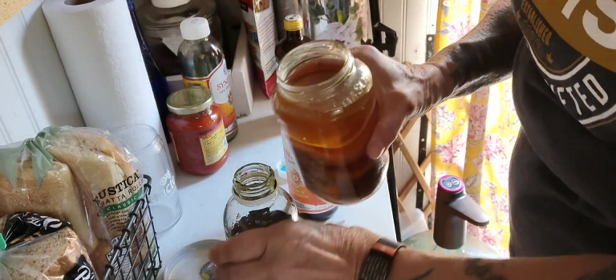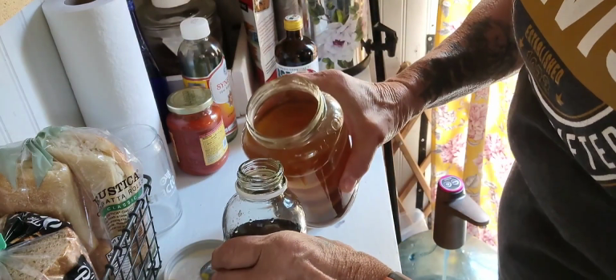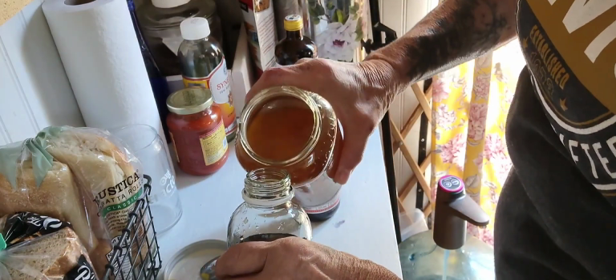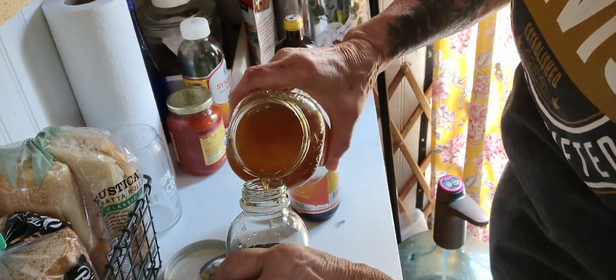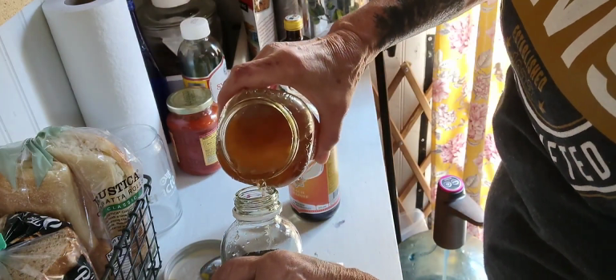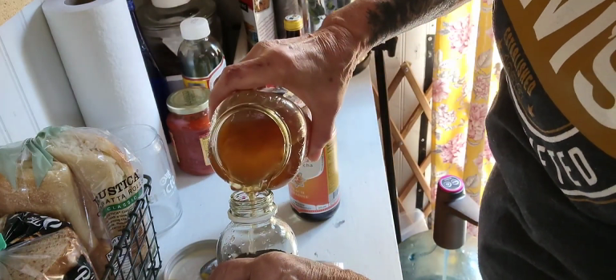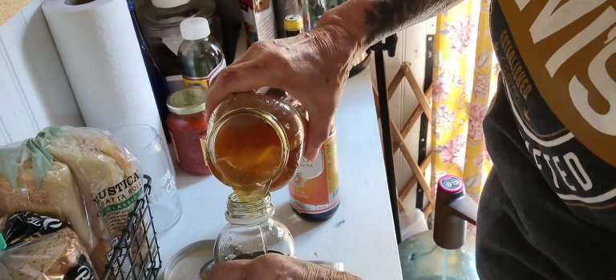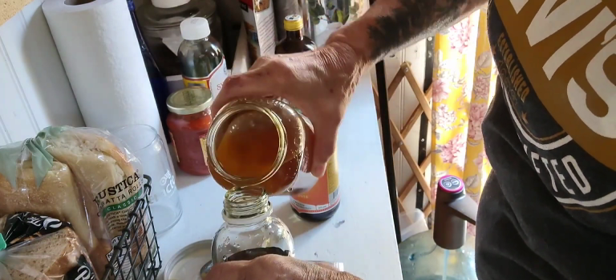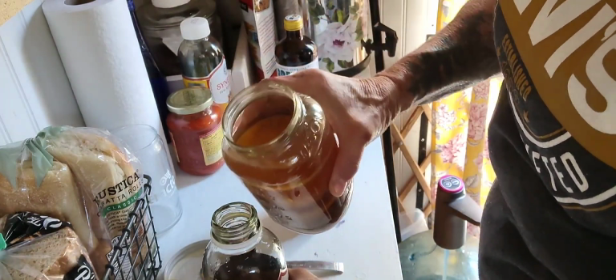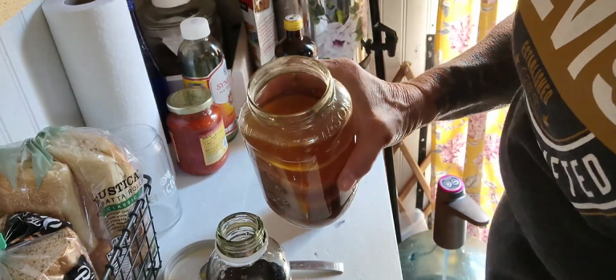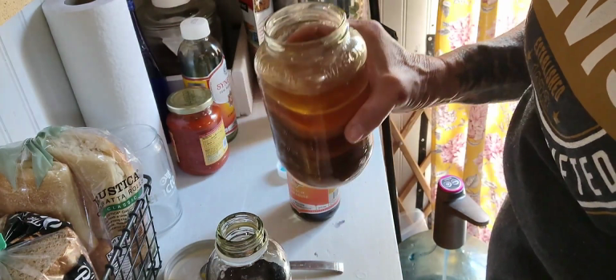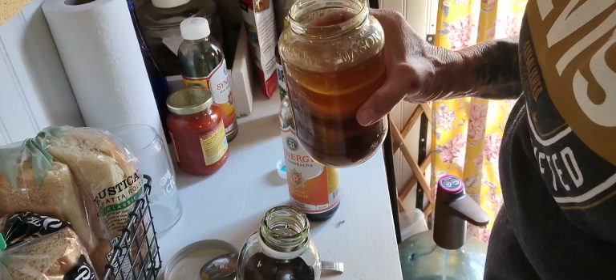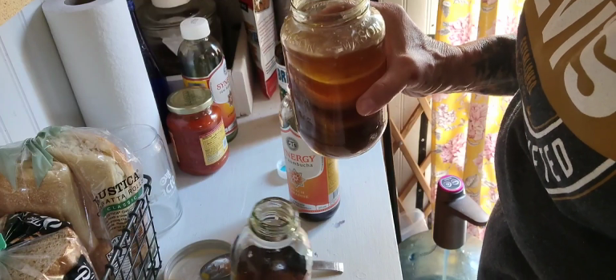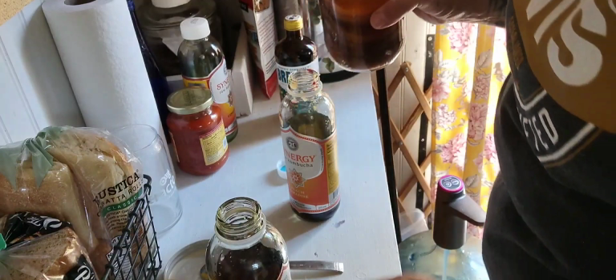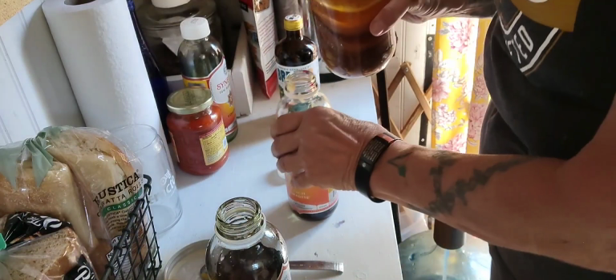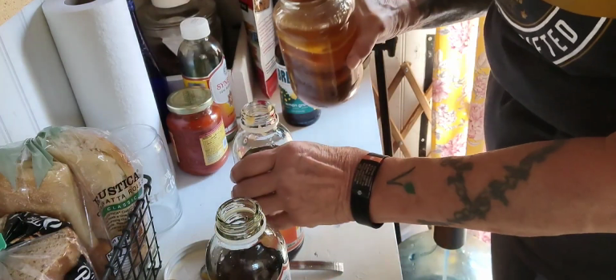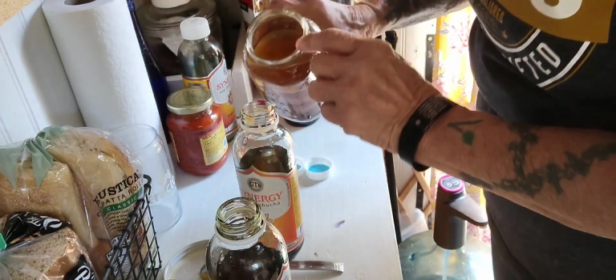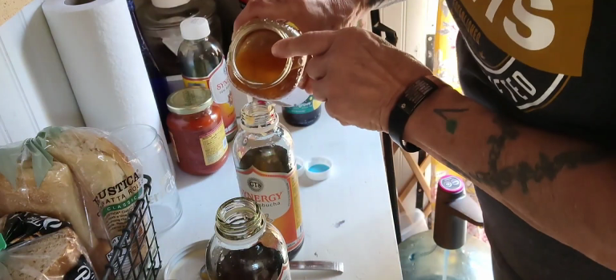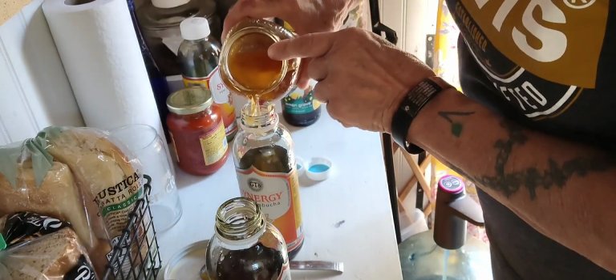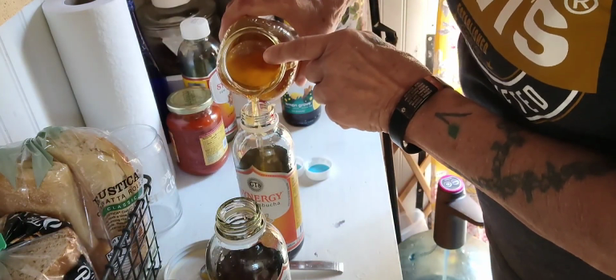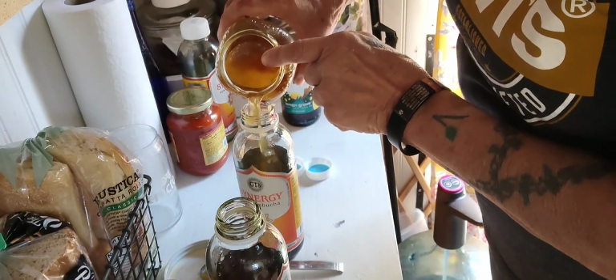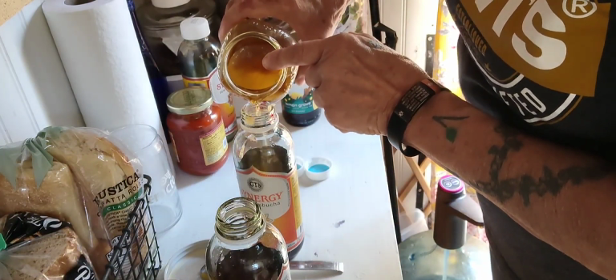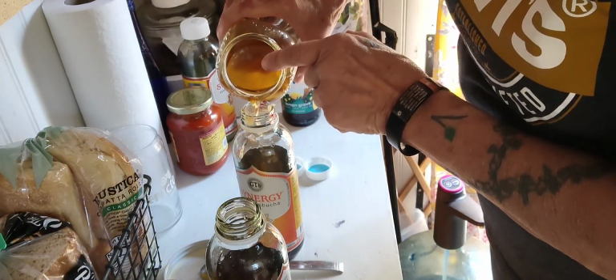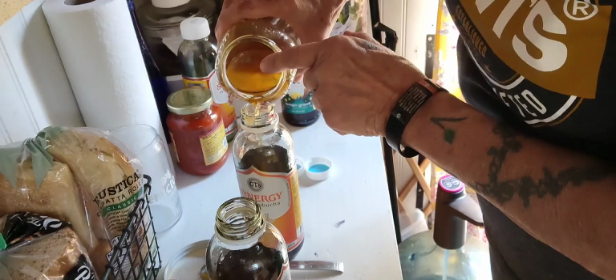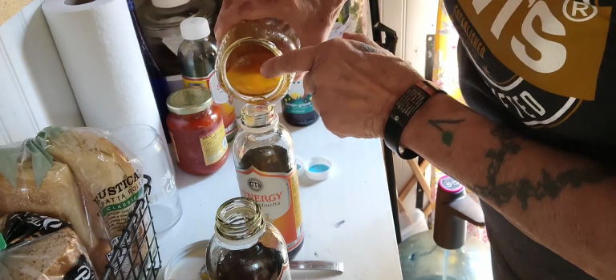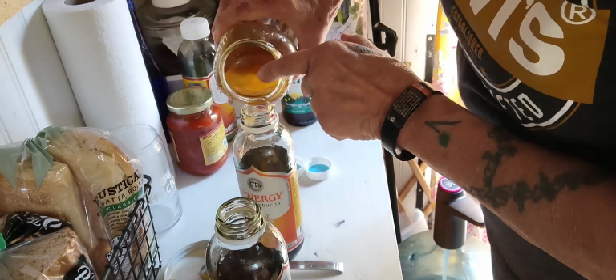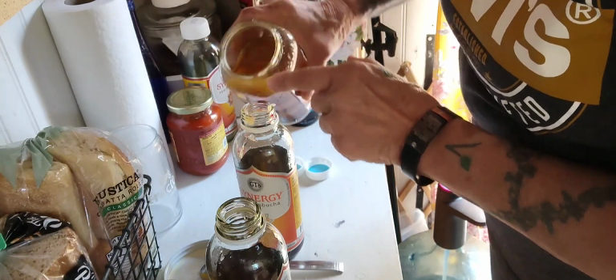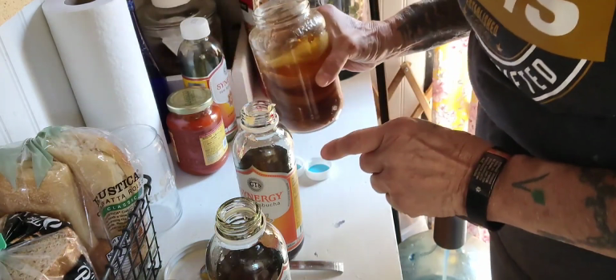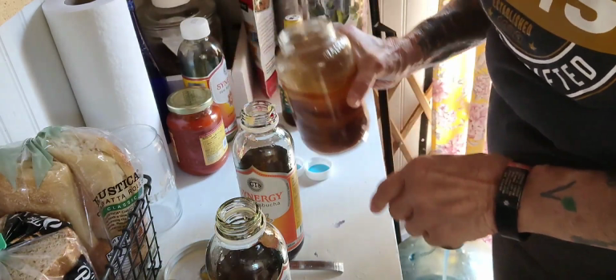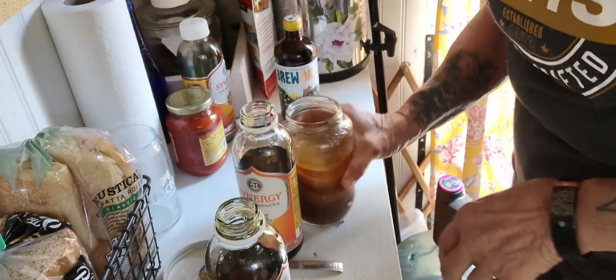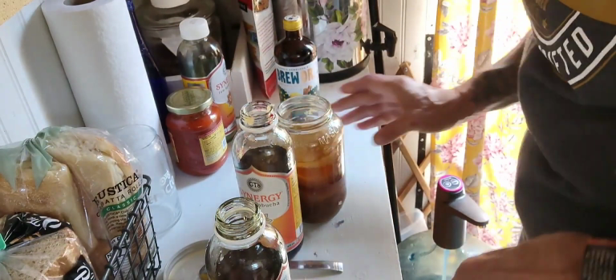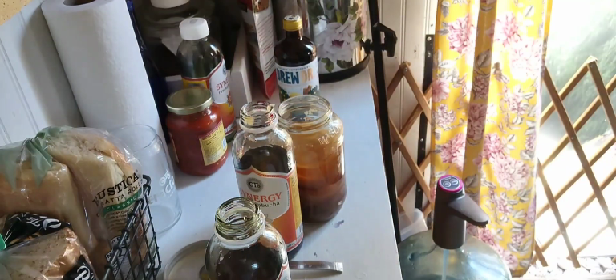I need a funnel. Oh, I just lost a SCOBY in there — darn it. I think I lost another one. Hold on, let me get a witness.